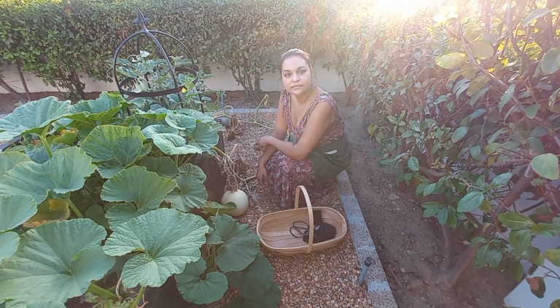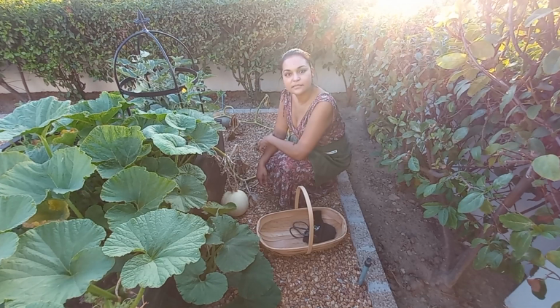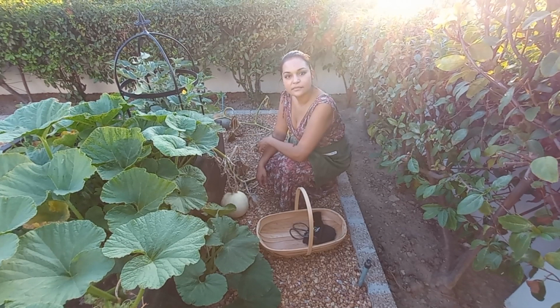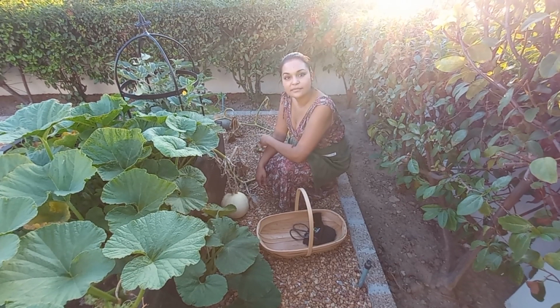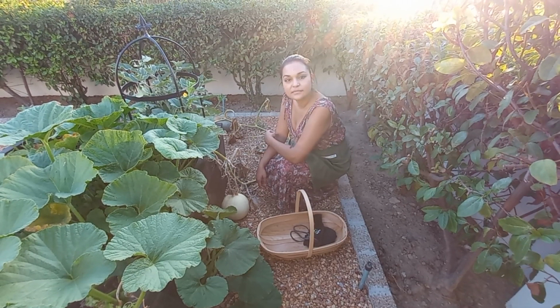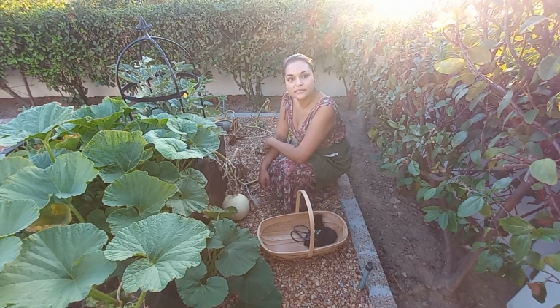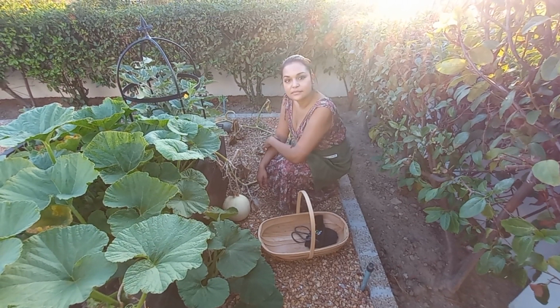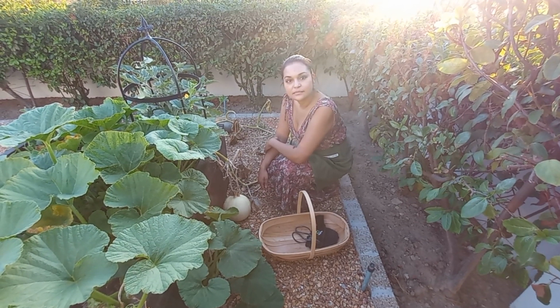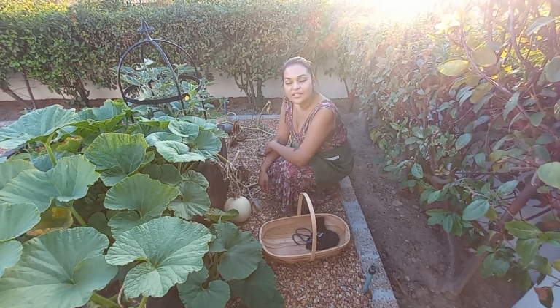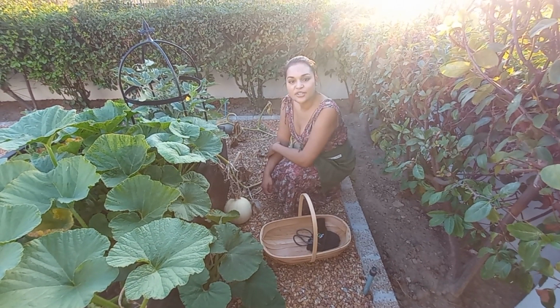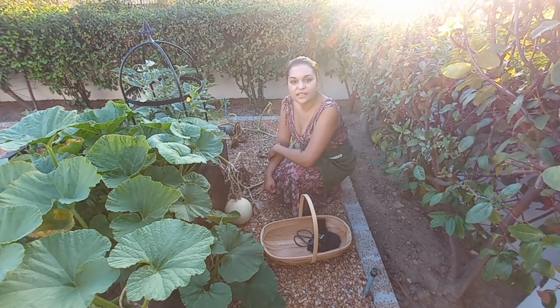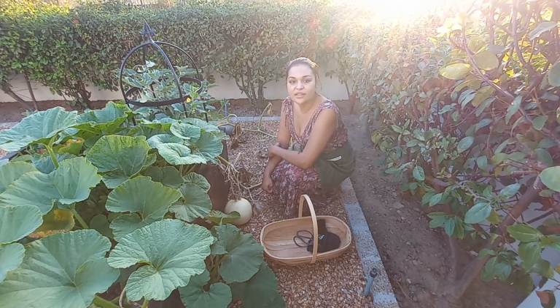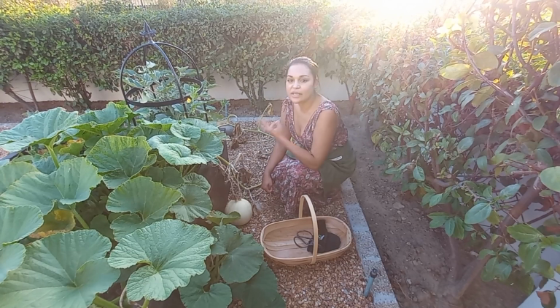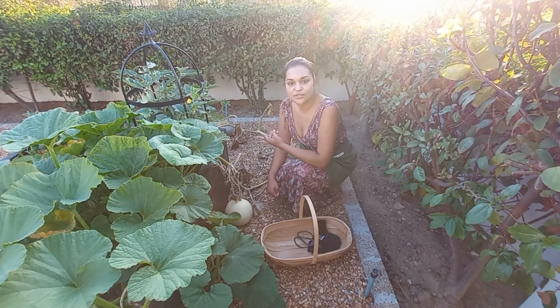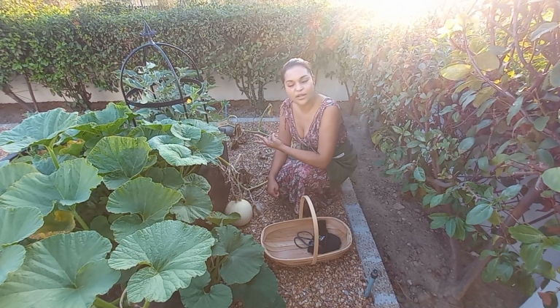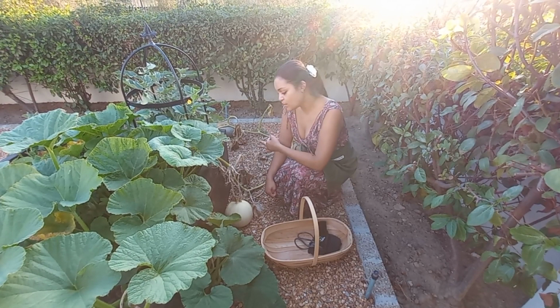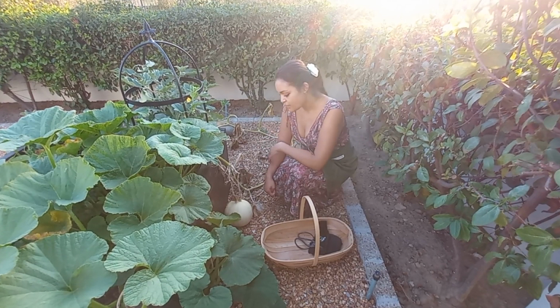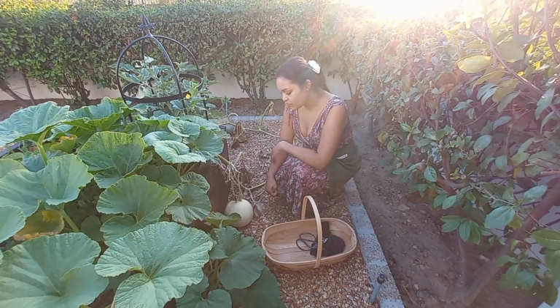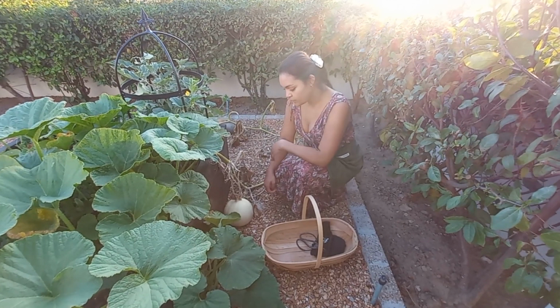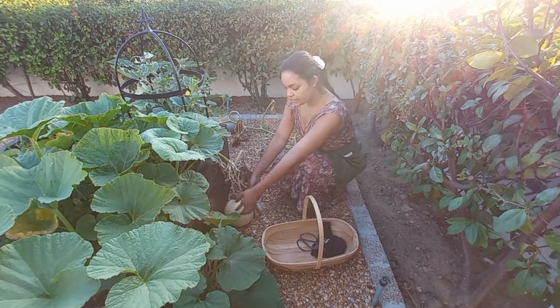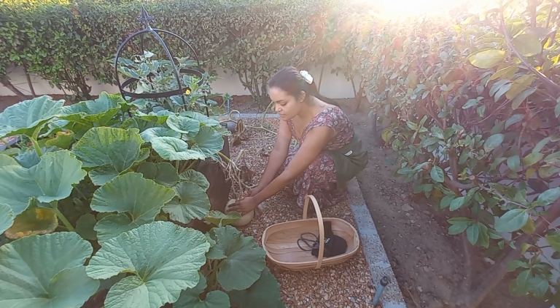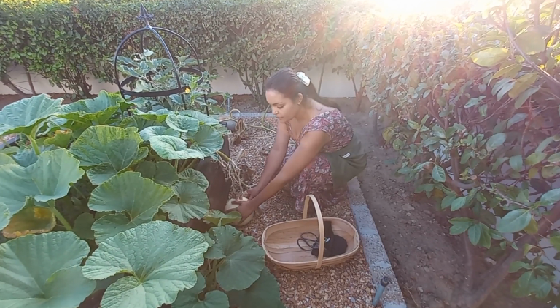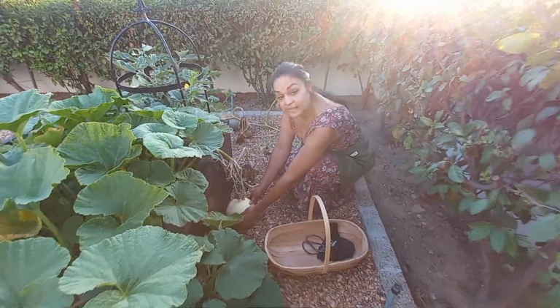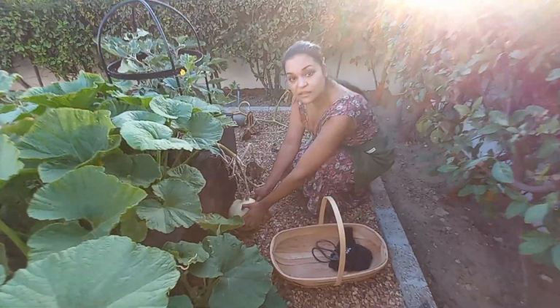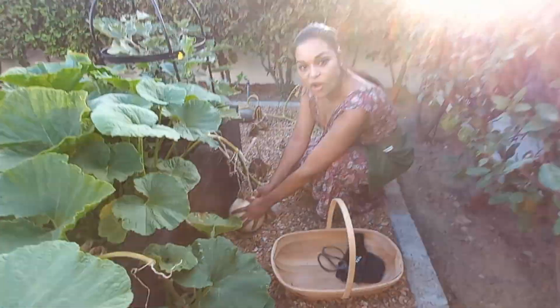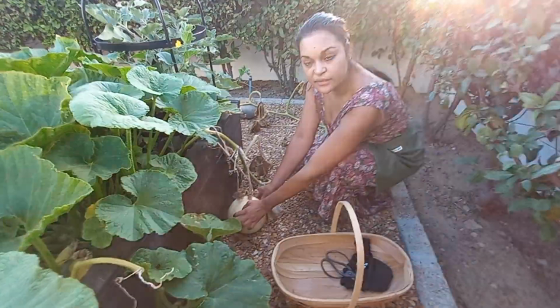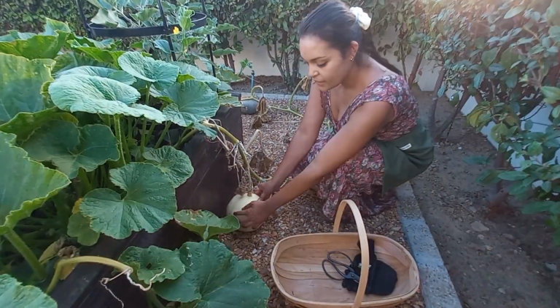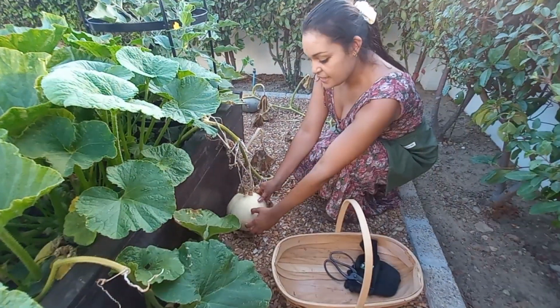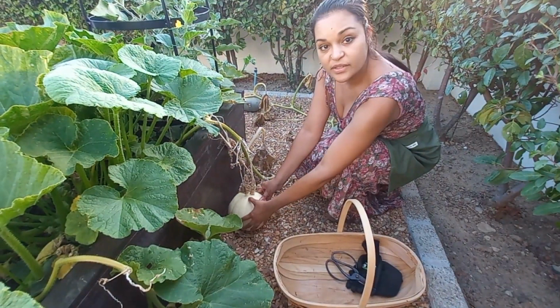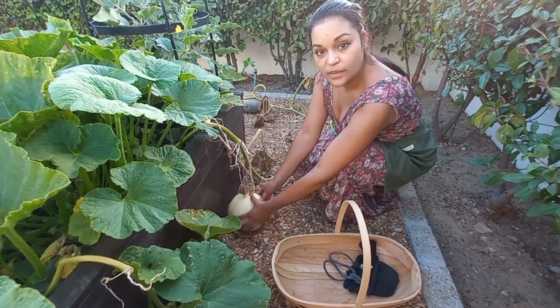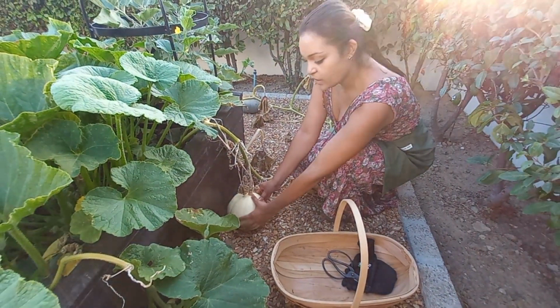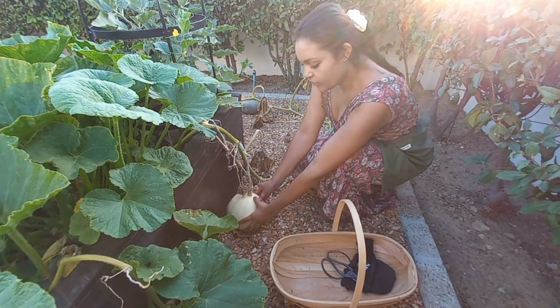How do you know if a pumpkin is ready to harvest? It's actually pretty easy. There are three things to look out for. The first is whether the pumpkin skin is hard — I can feel that this one is quite hard already.